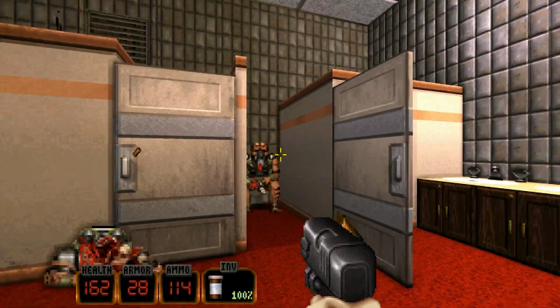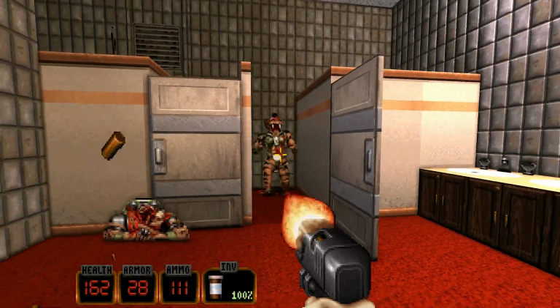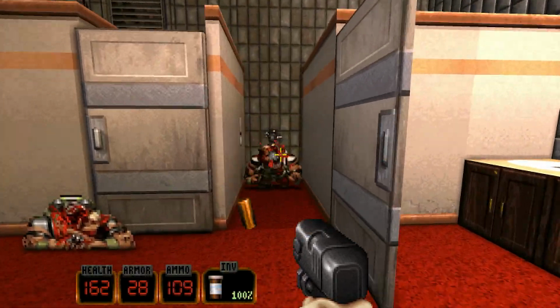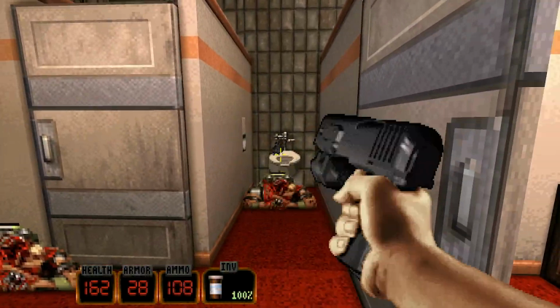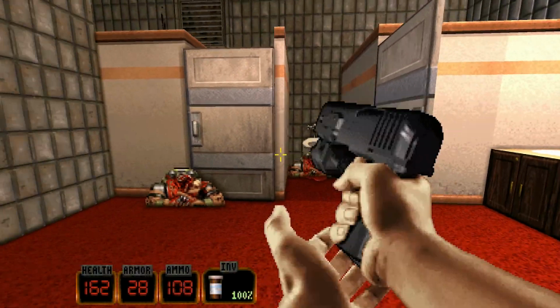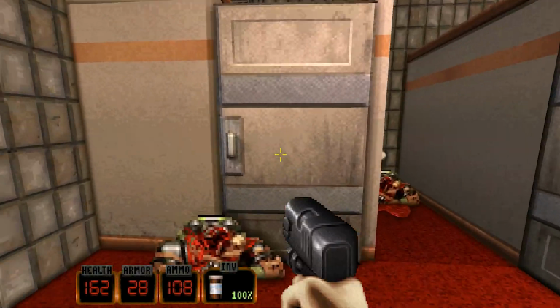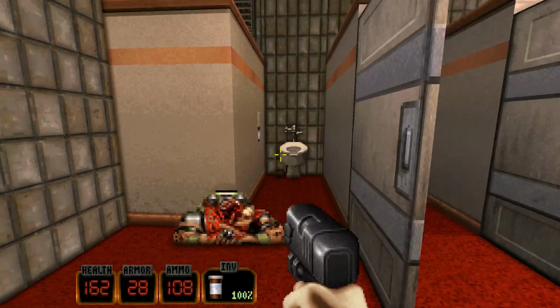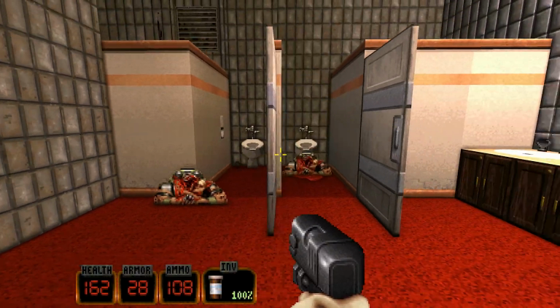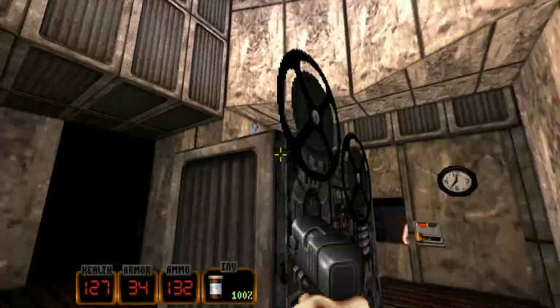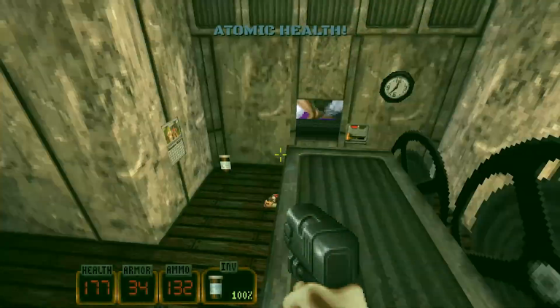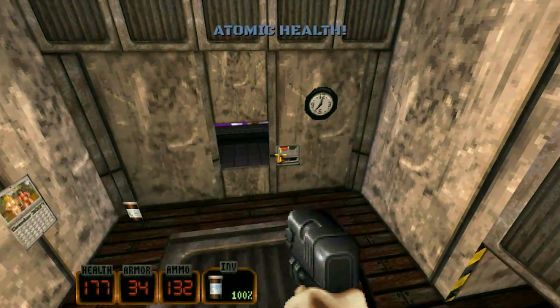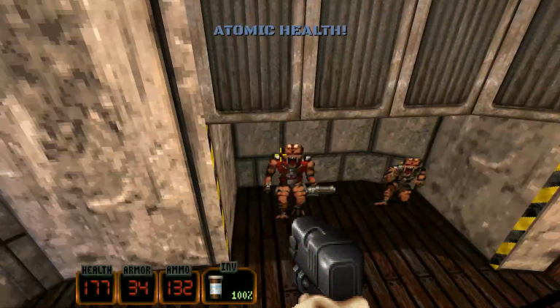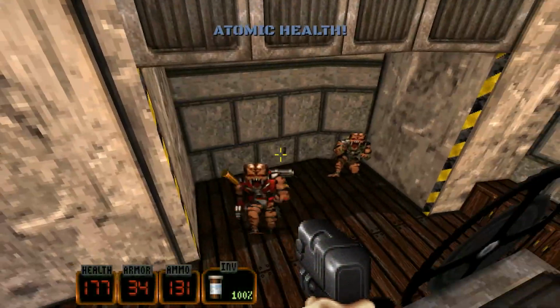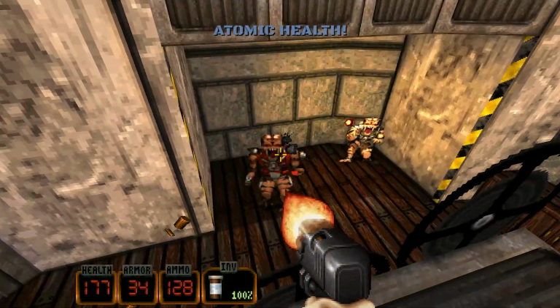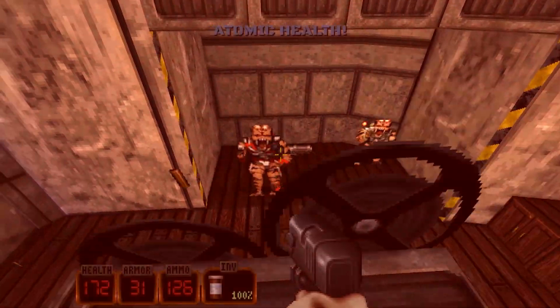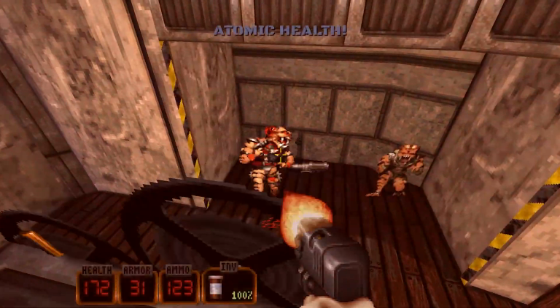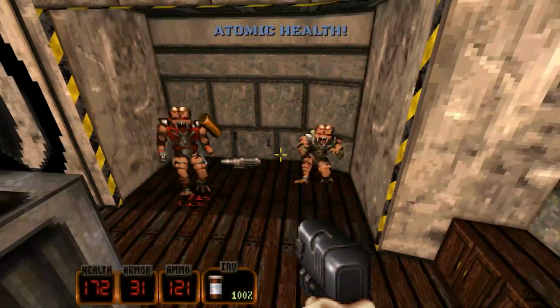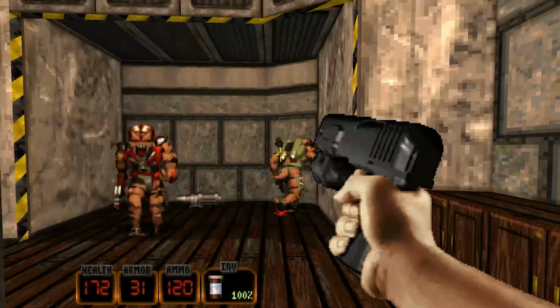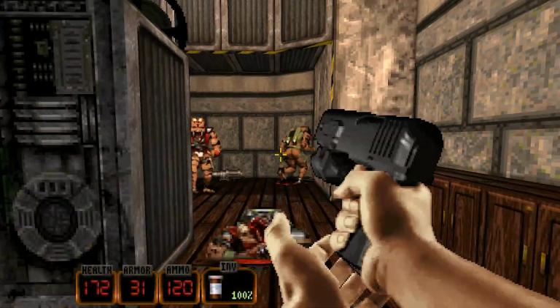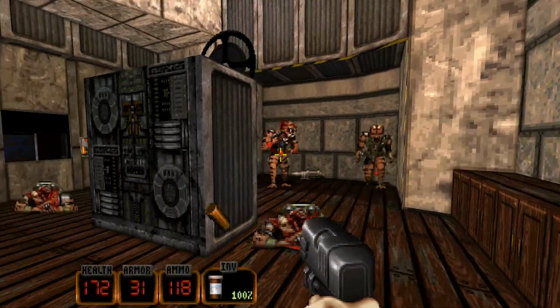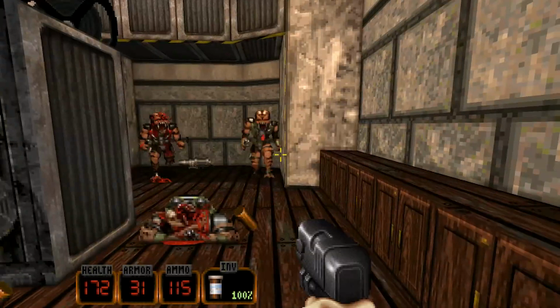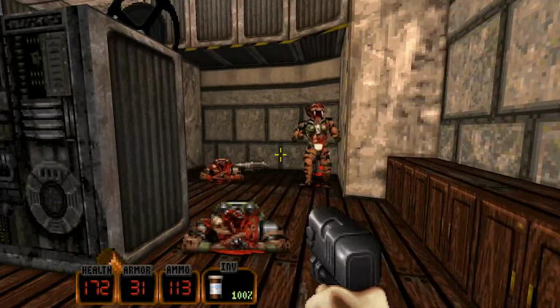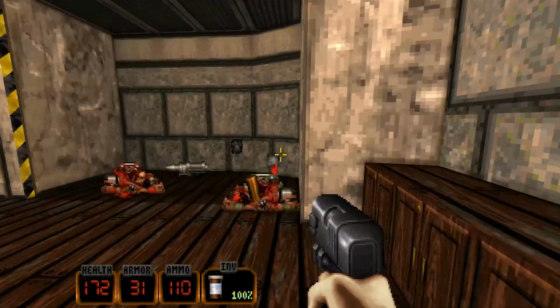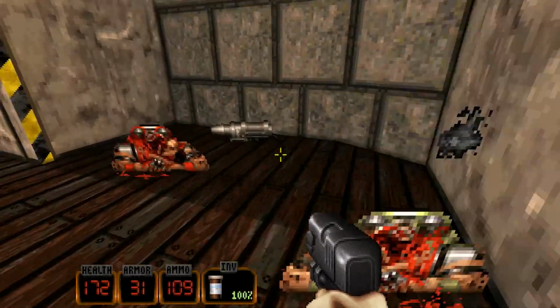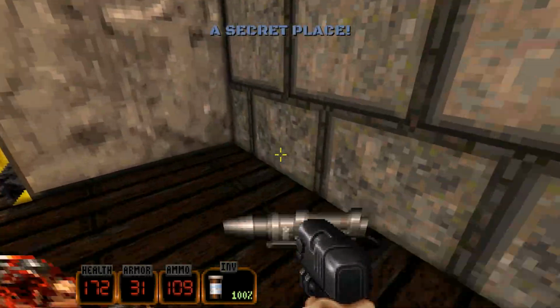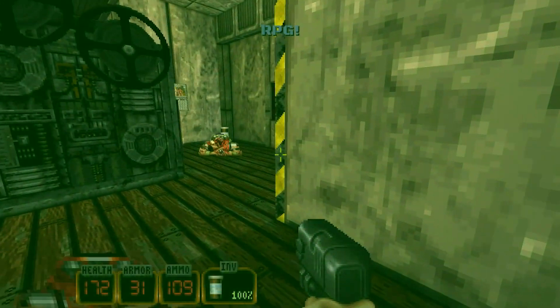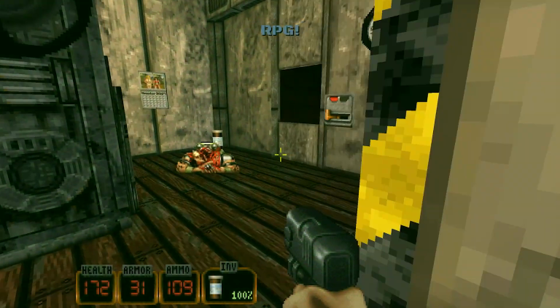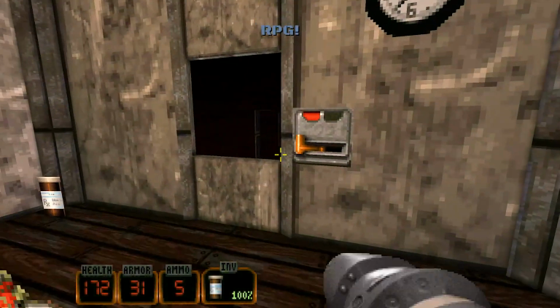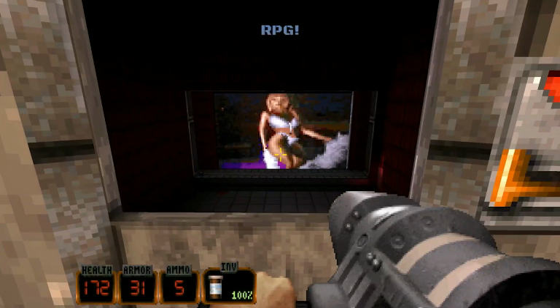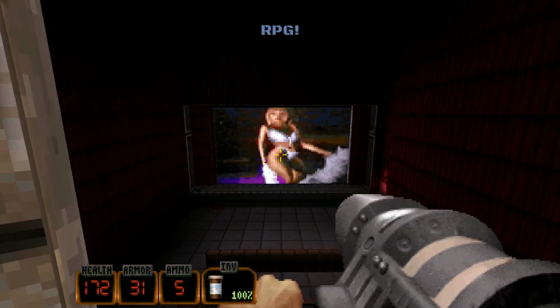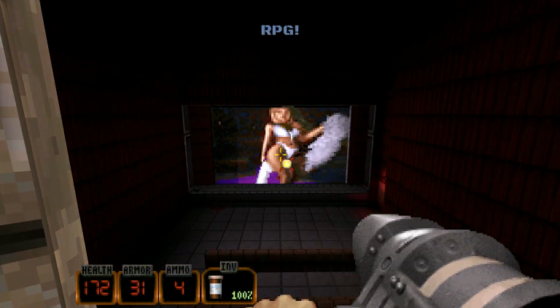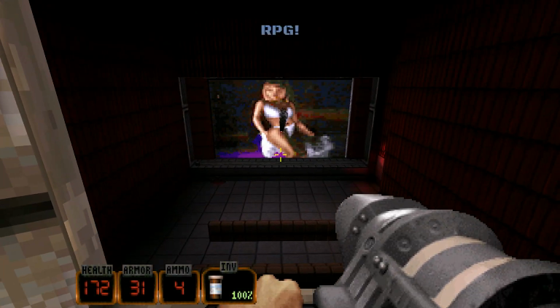Another interesting fact about the game is that it was one of the first first-person shooters to feature destructible environments. This added an extra layer of strategy to the game, as players could use their weapons to break through walls and discover secret areas.